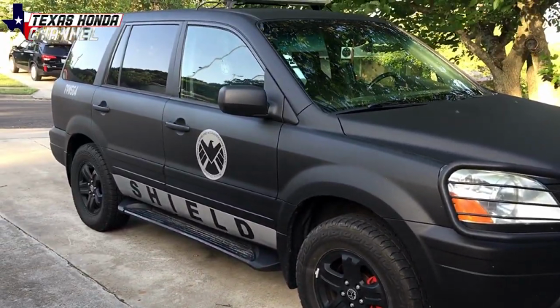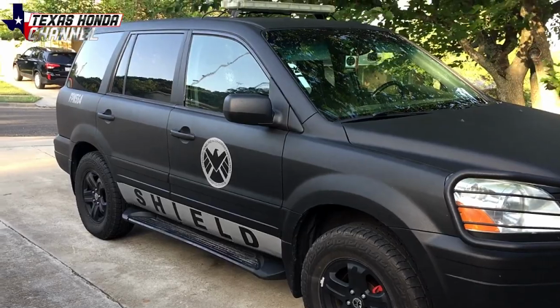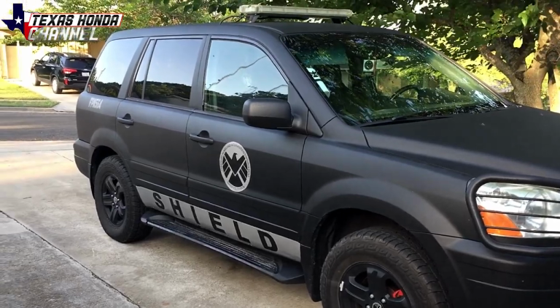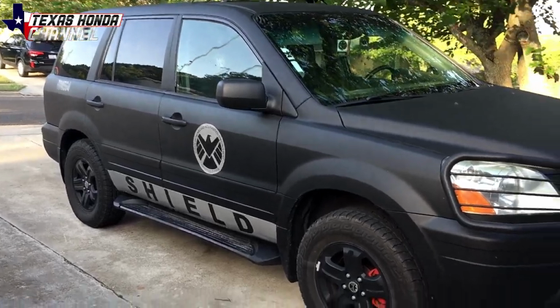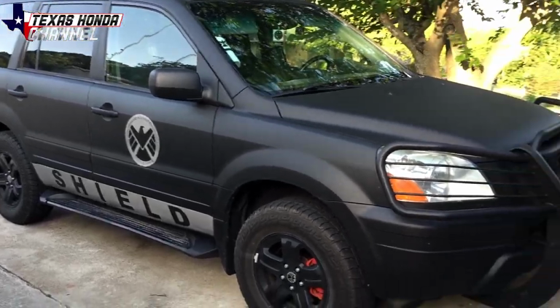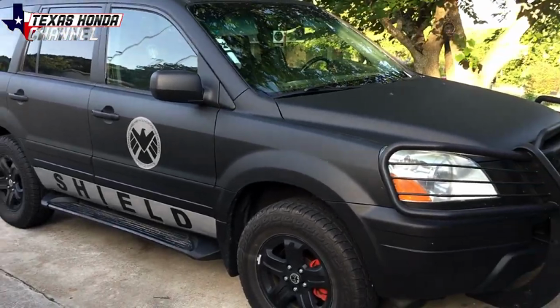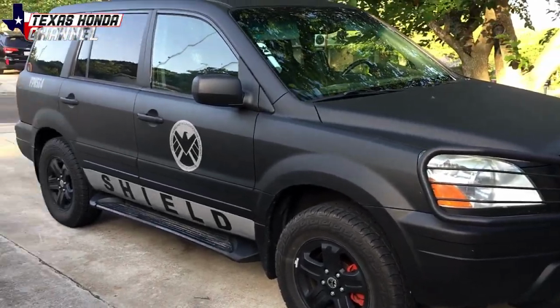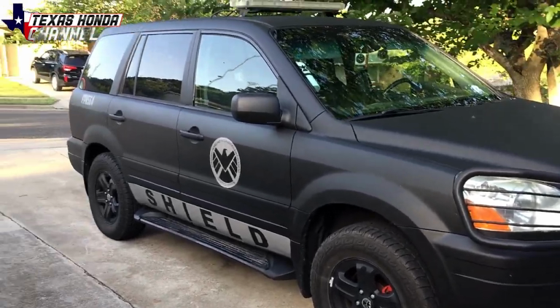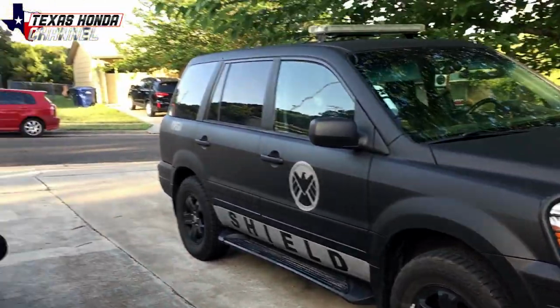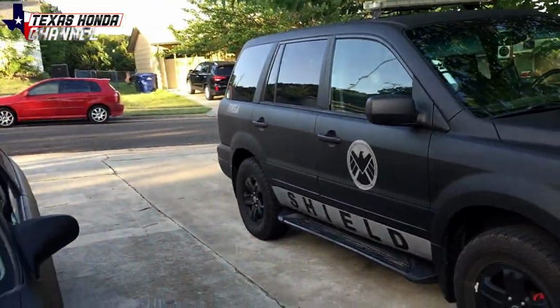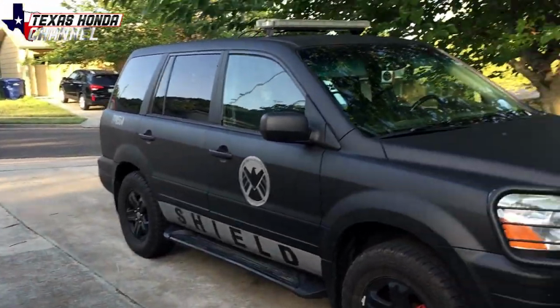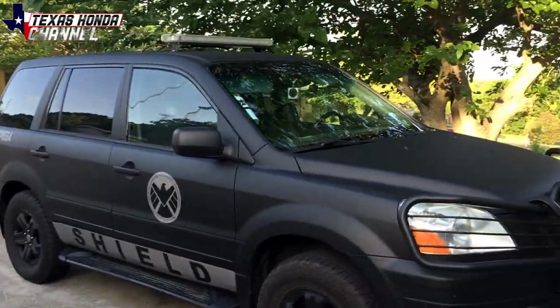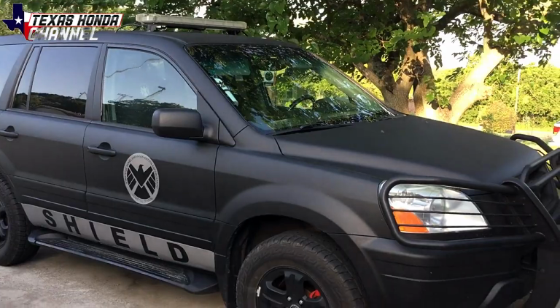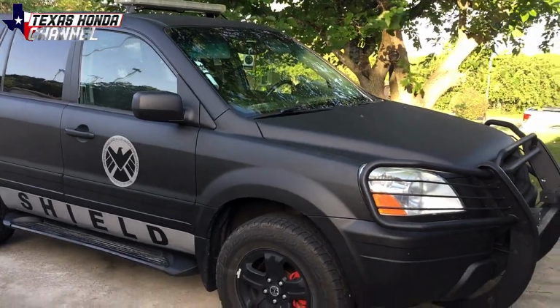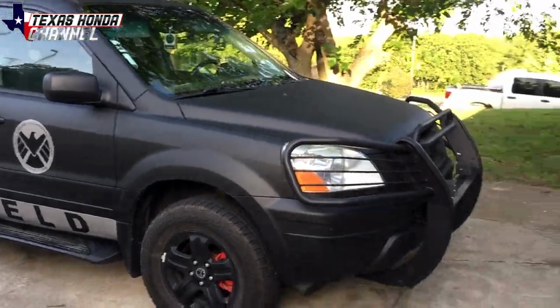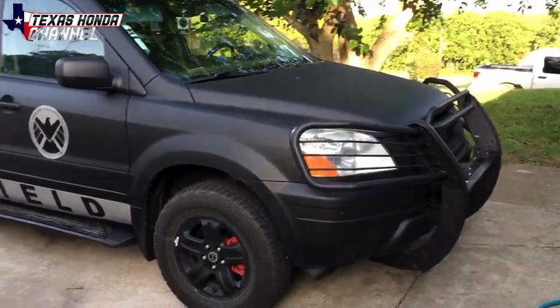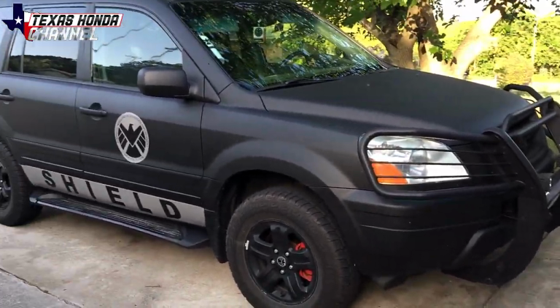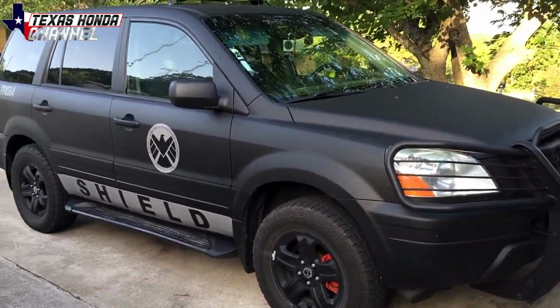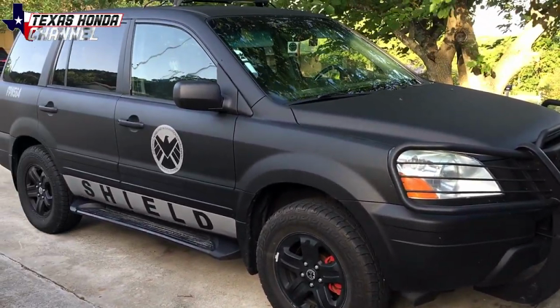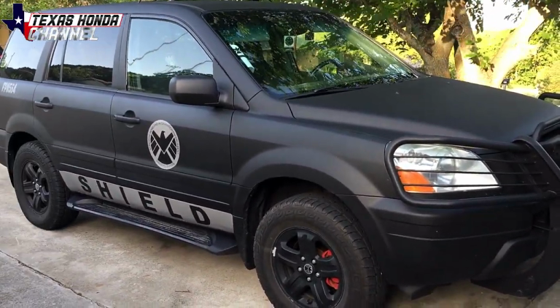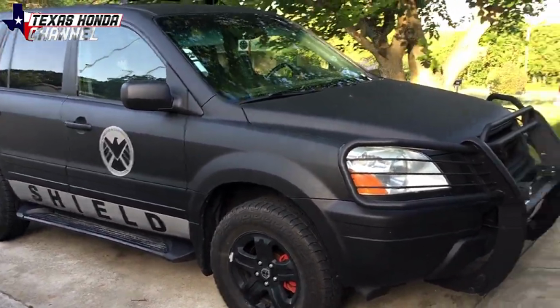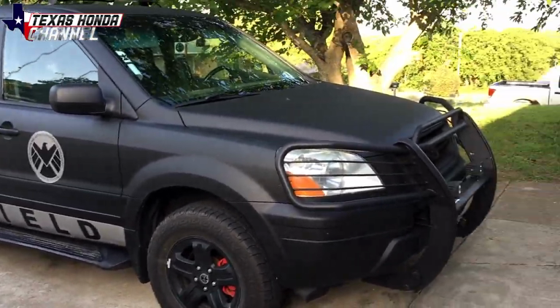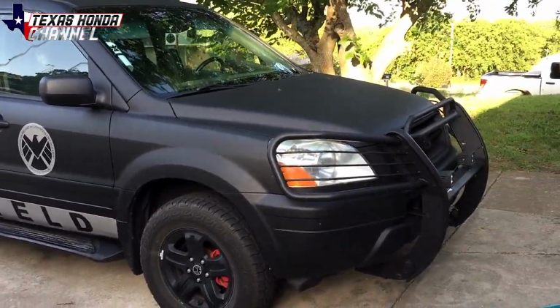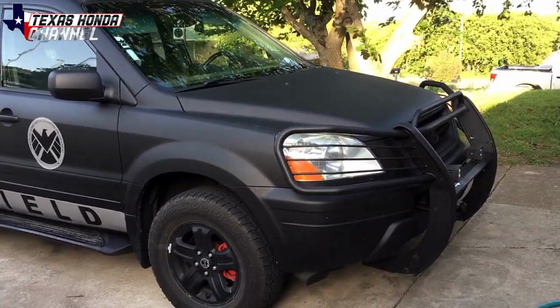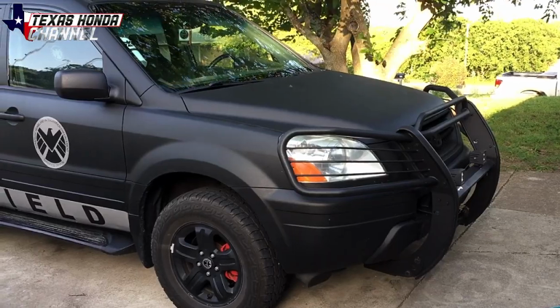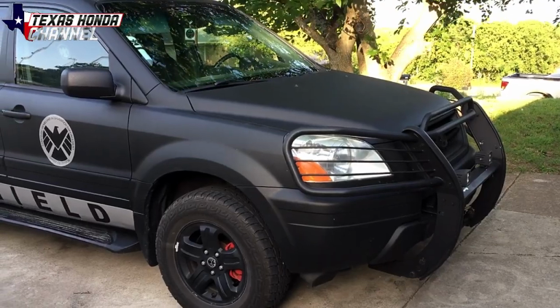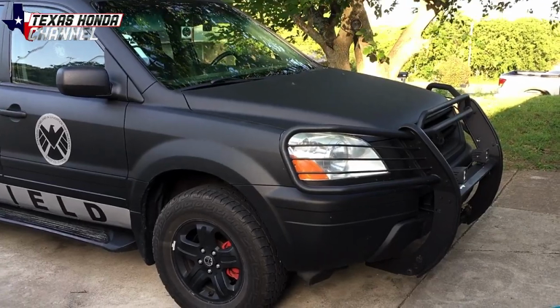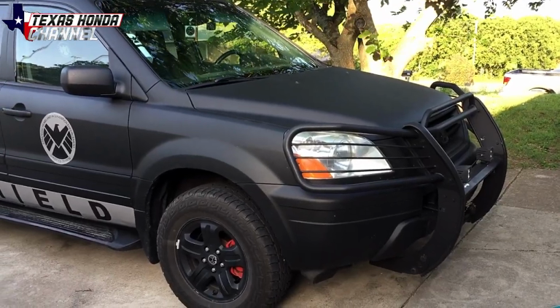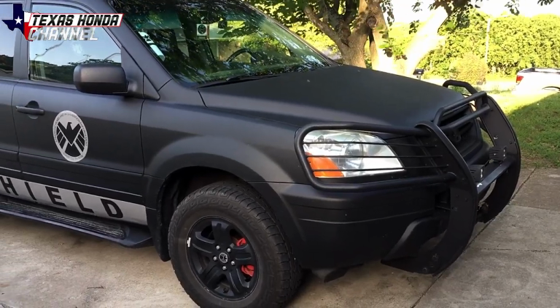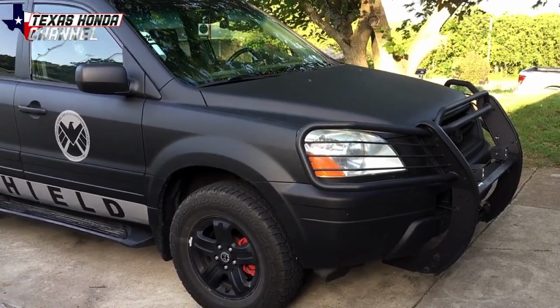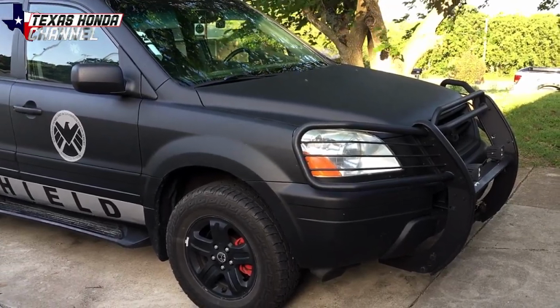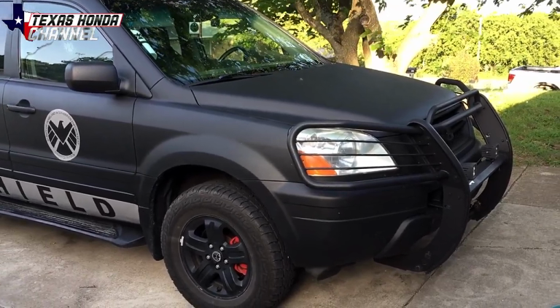SHIELD stands for Strategic Homeland Intervention Enforcement Logistics Division — it's from the Marvel series. If you've watched Avengers you should know the logo right there on the door. I wrapped the bed liner on this with Rustoleum bed liner over a year ago and it's holding up wonderfully.